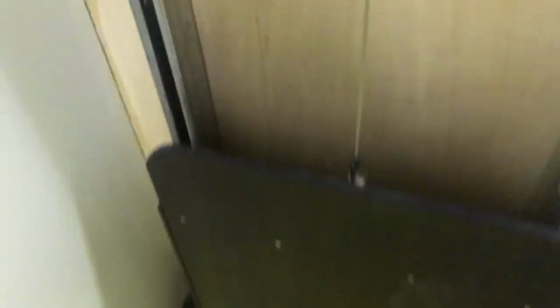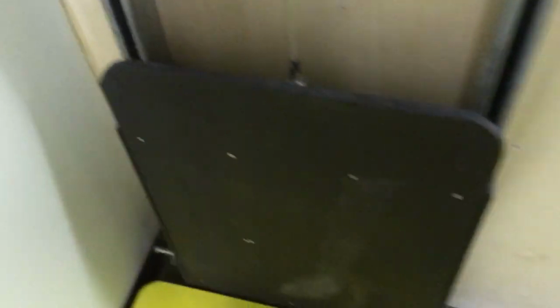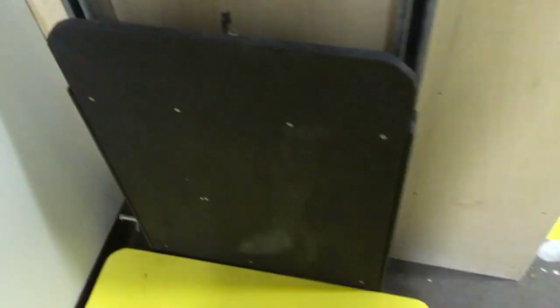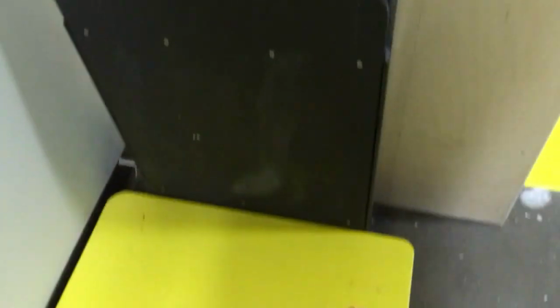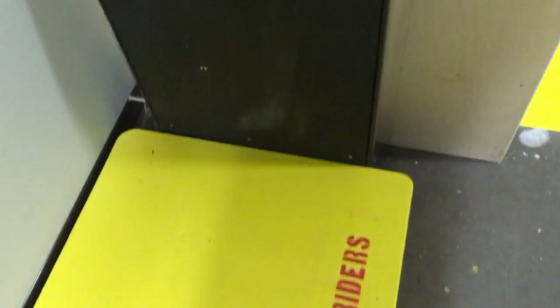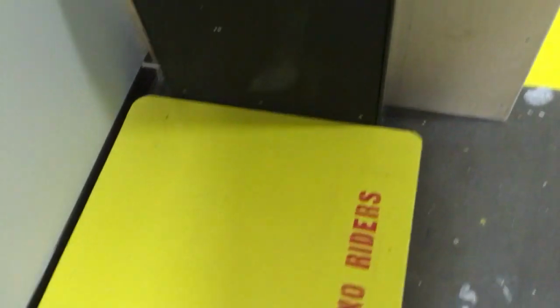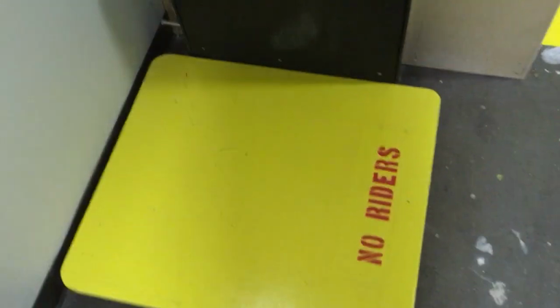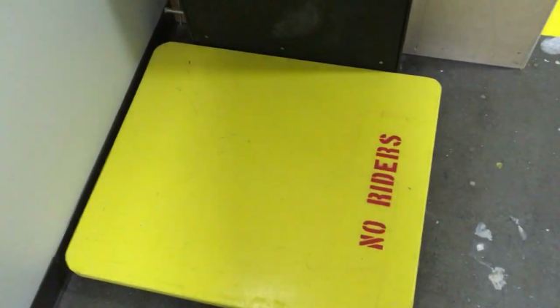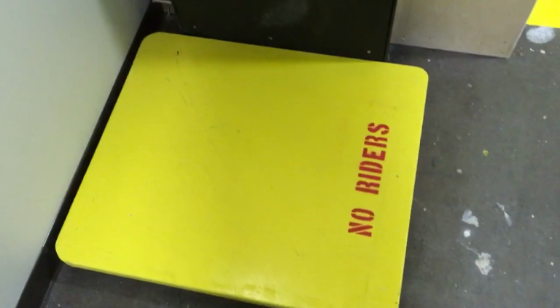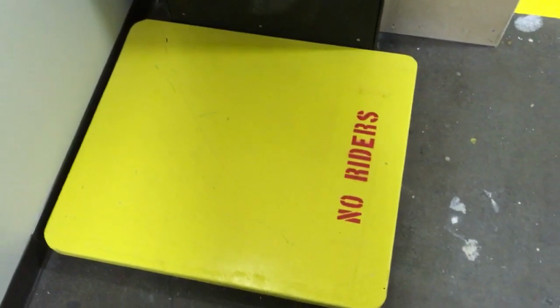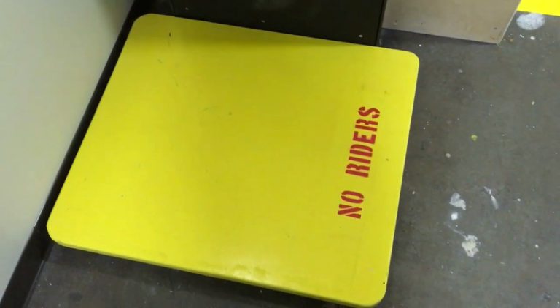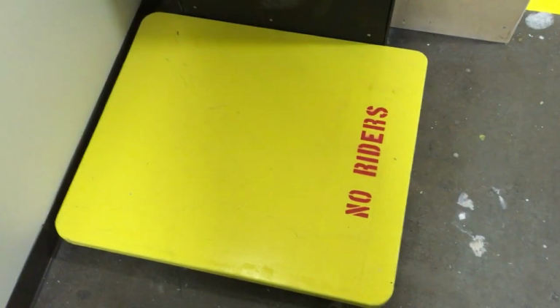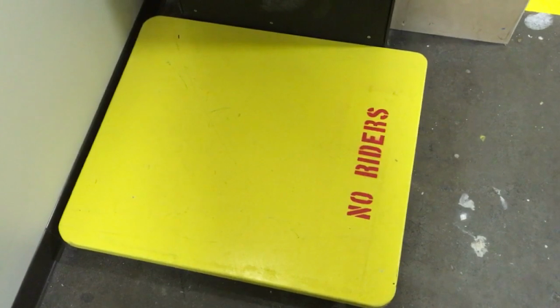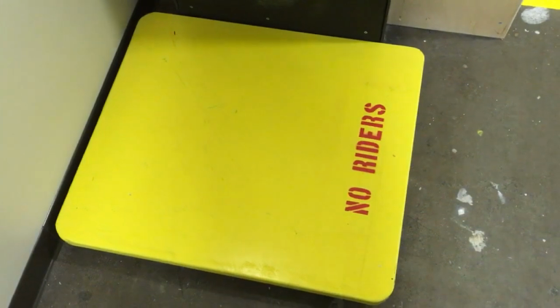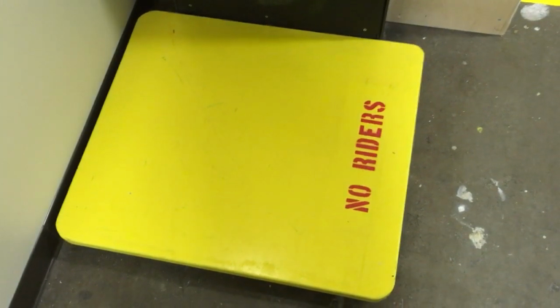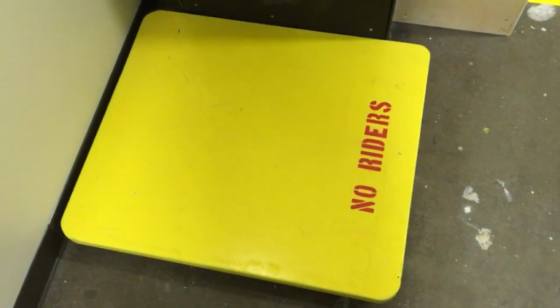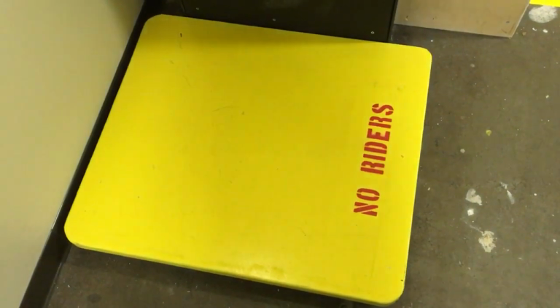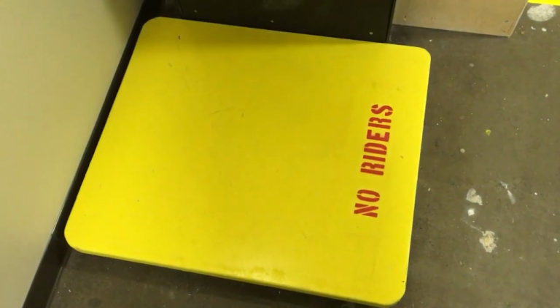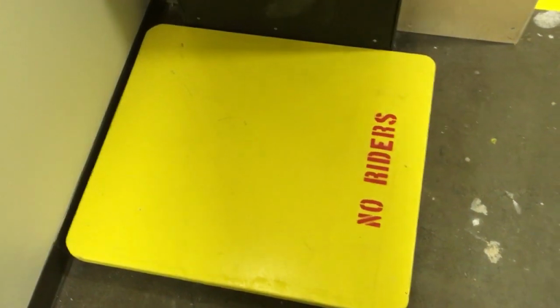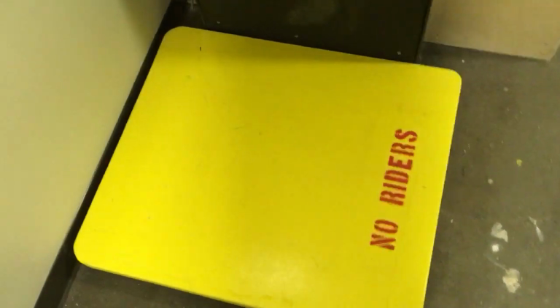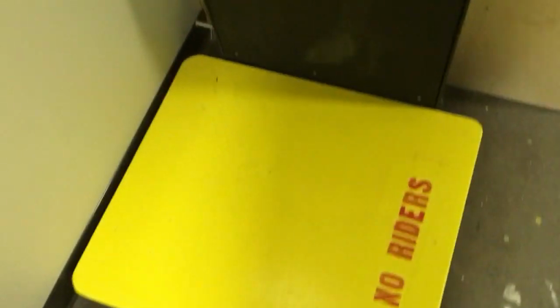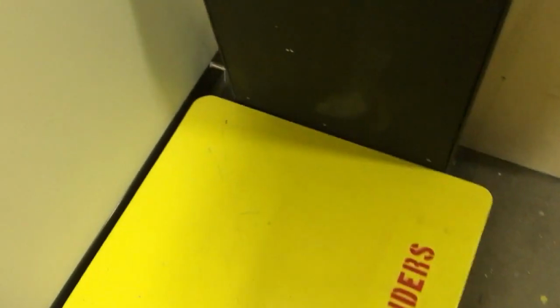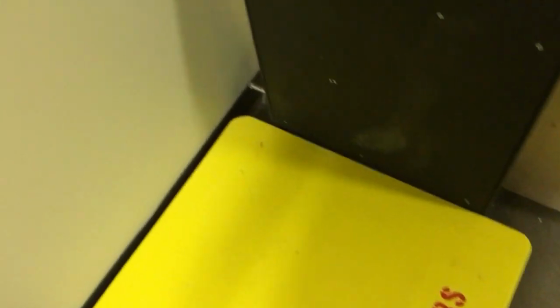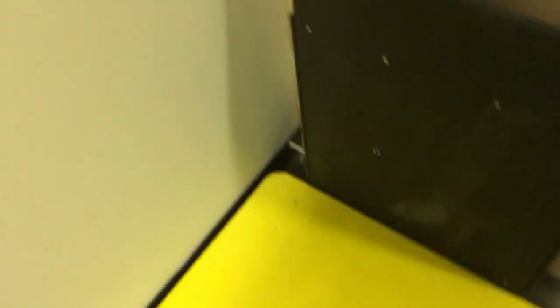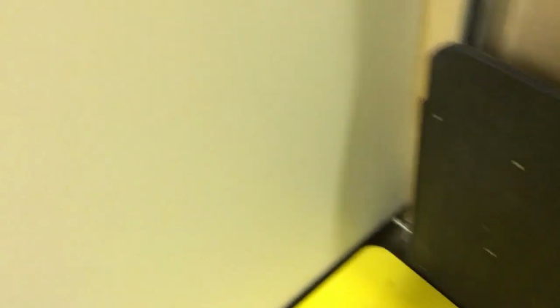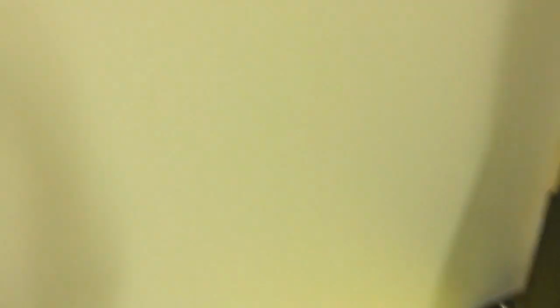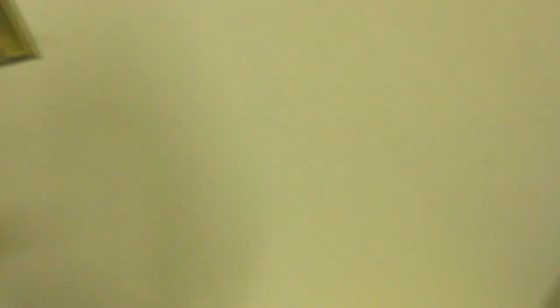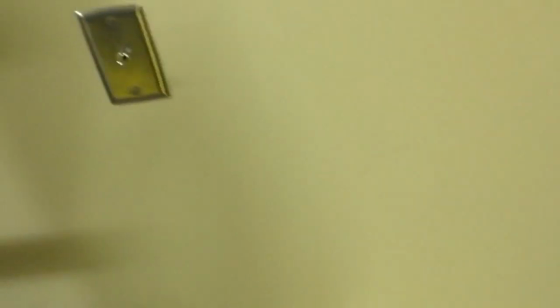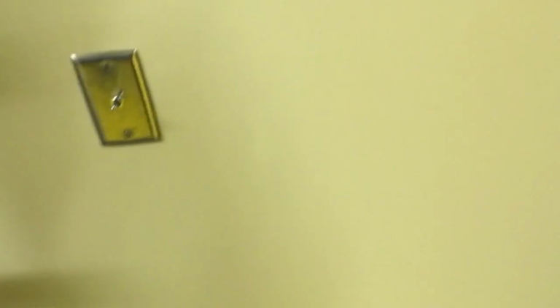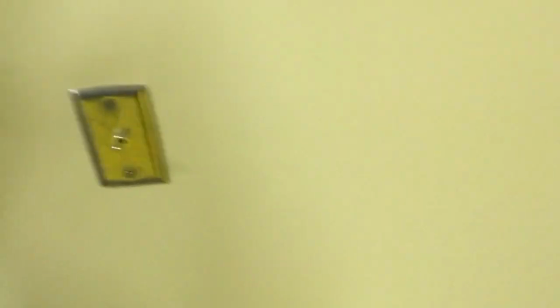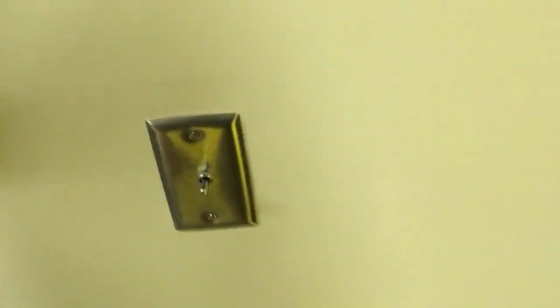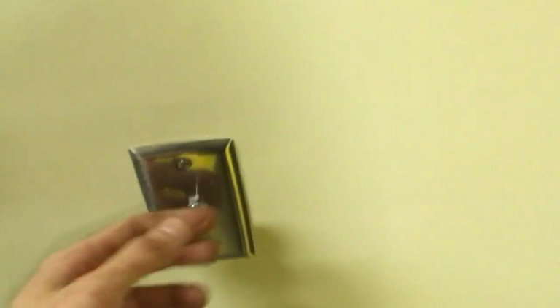You can see it says 'no riders' — obviously for safety reasons. You don't want someone riding there, but to show you, I think I will take a ride. So we hit the switch.